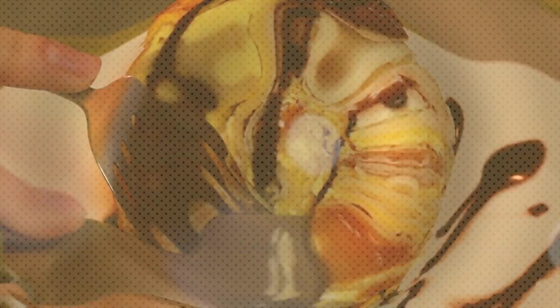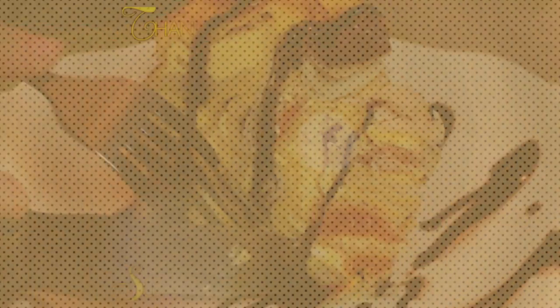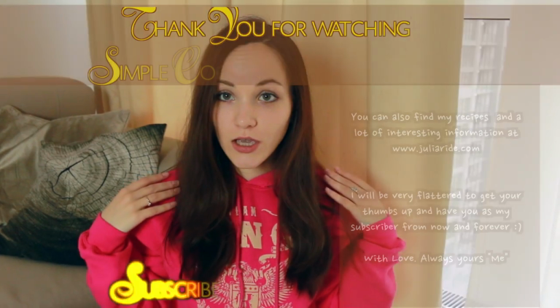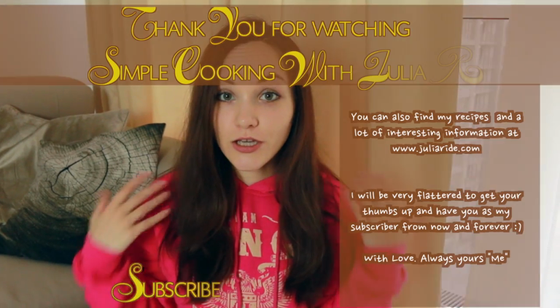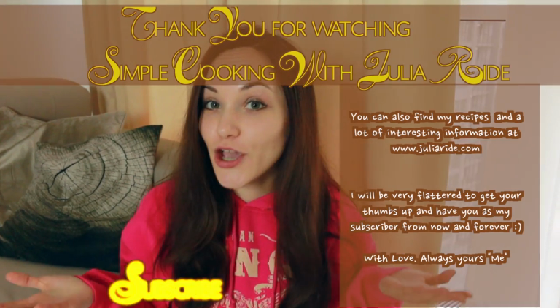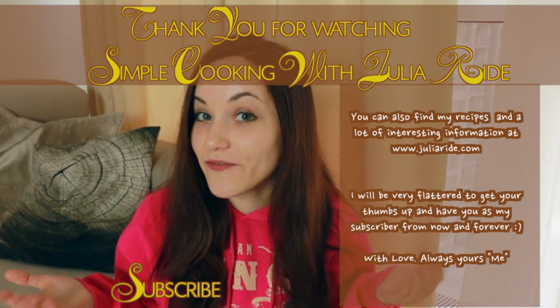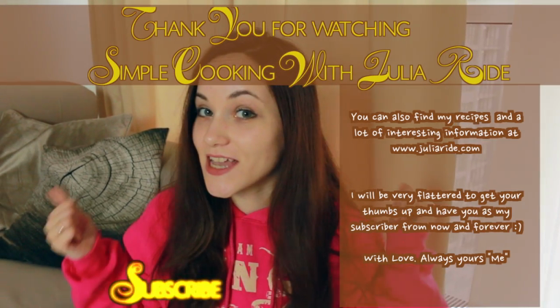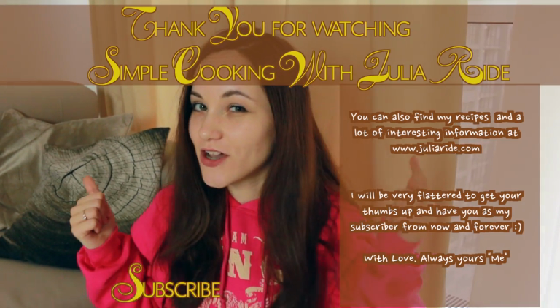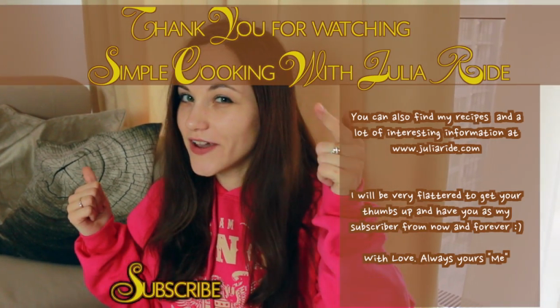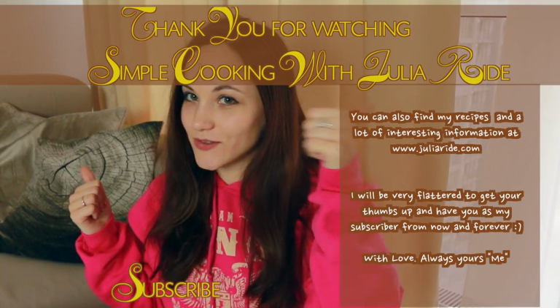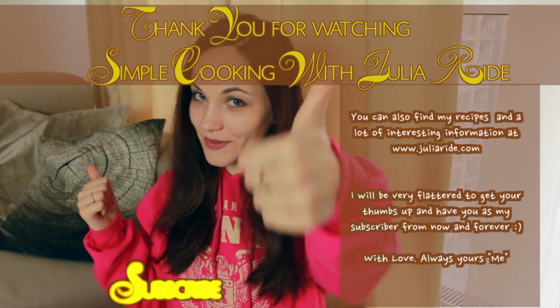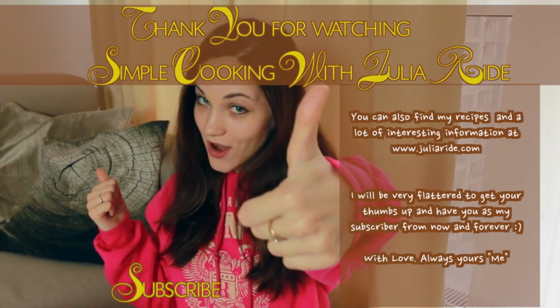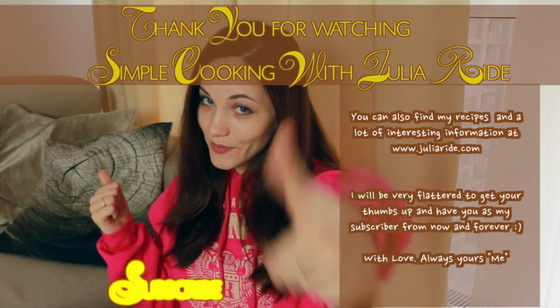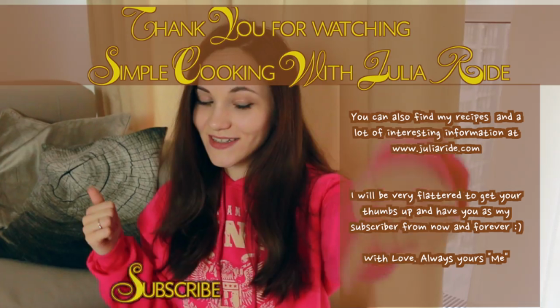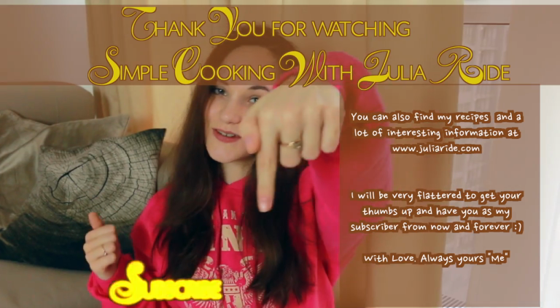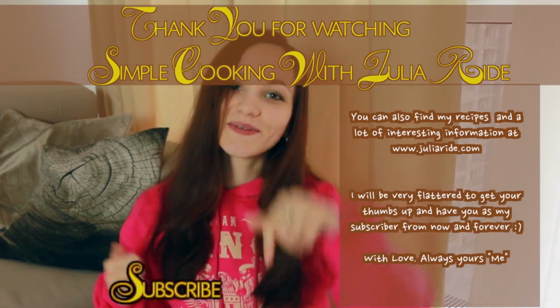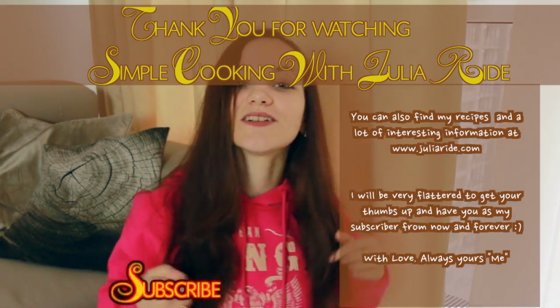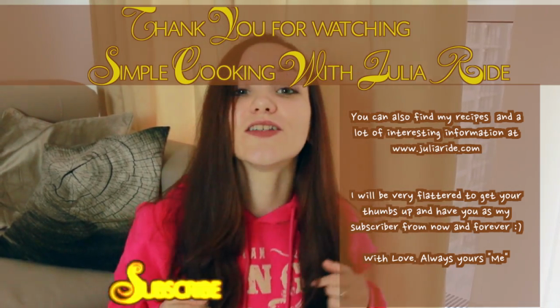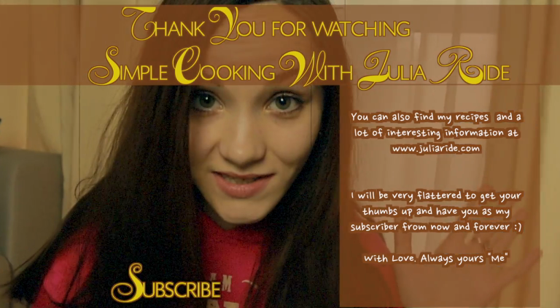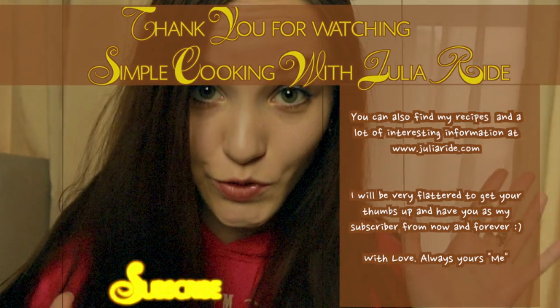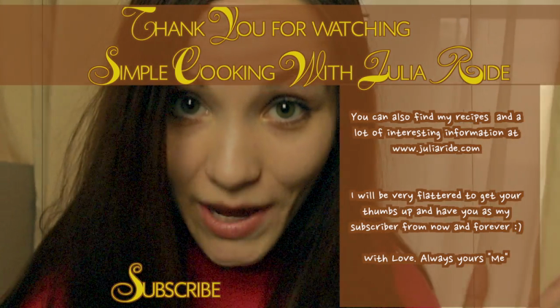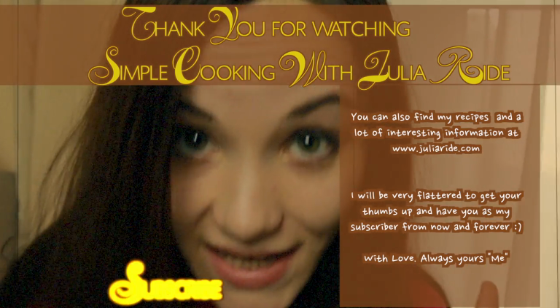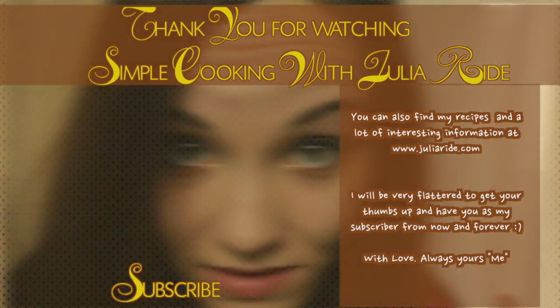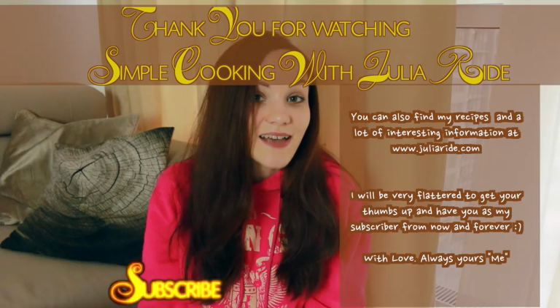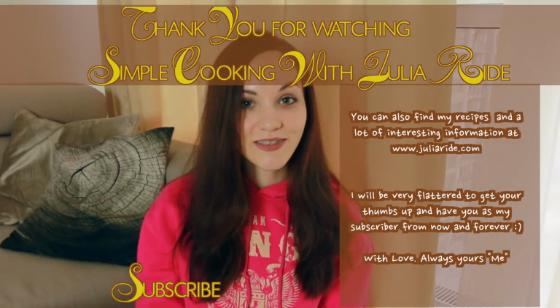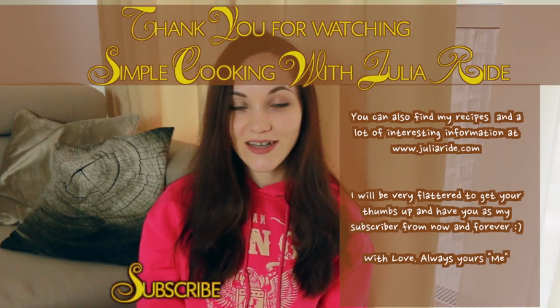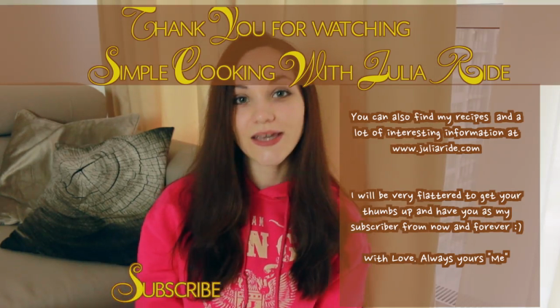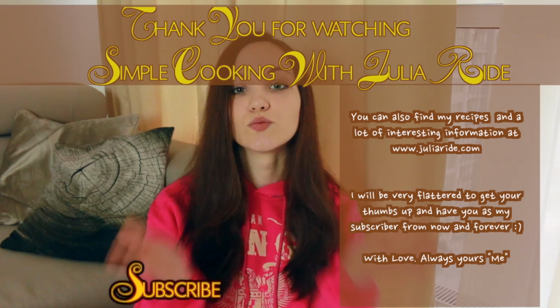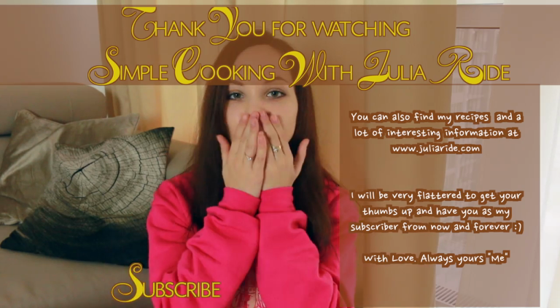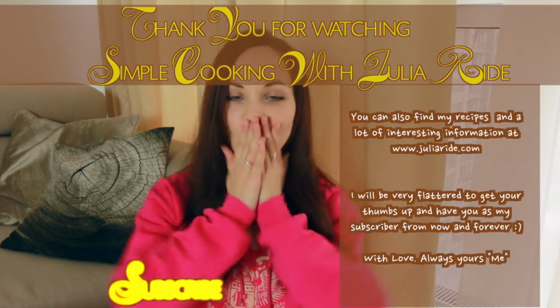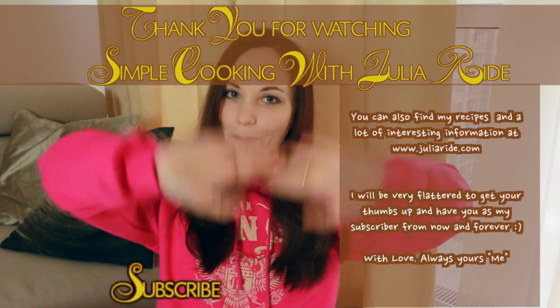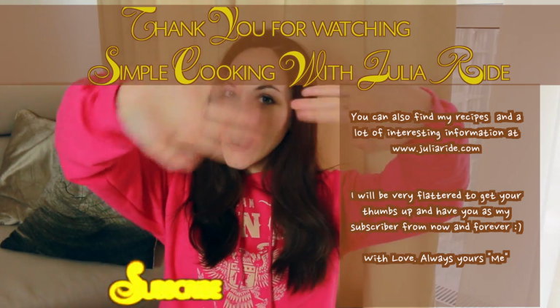That's it! Enjoy your breakfast and don't forget to like this video and subscribe to my channel if you are not subscribed yet. I will see you next week. Bye!